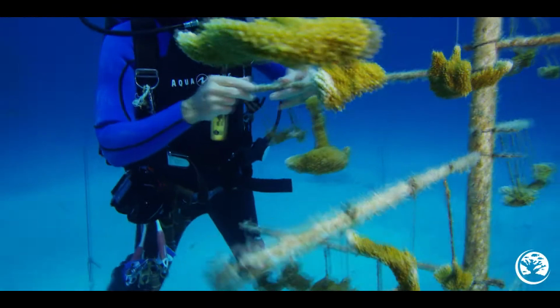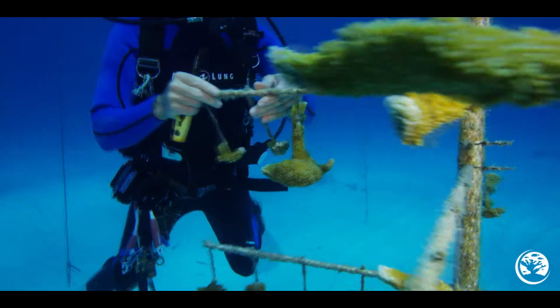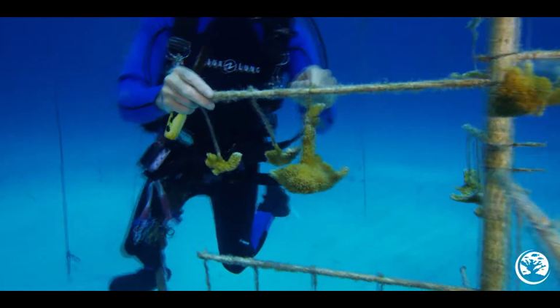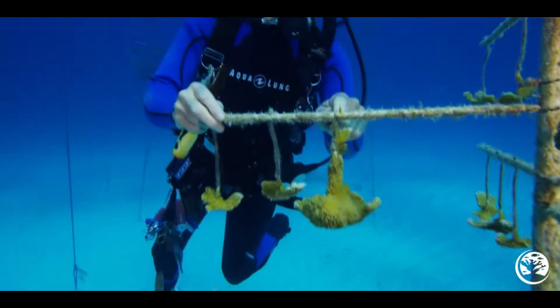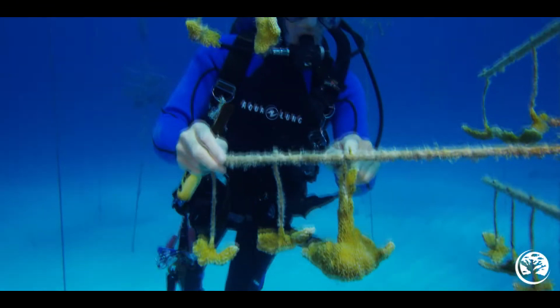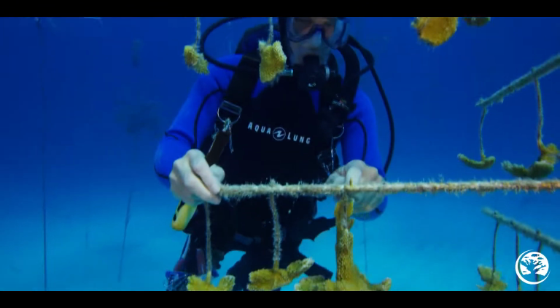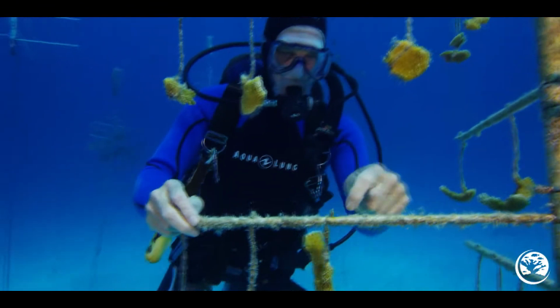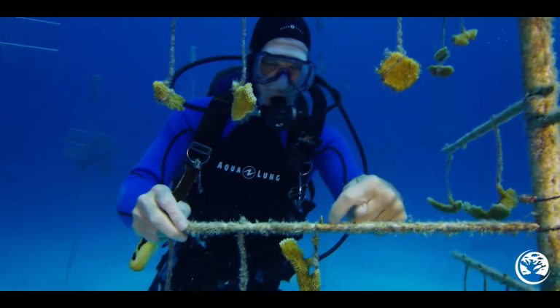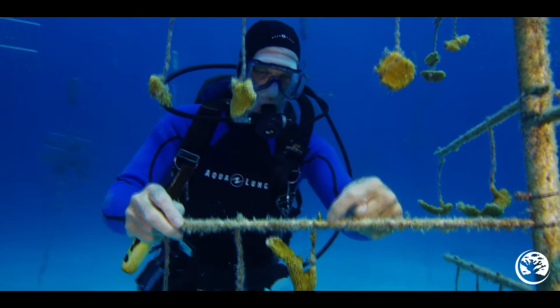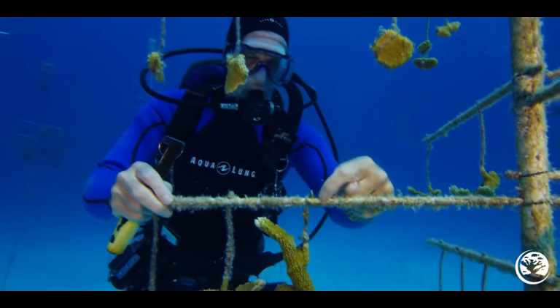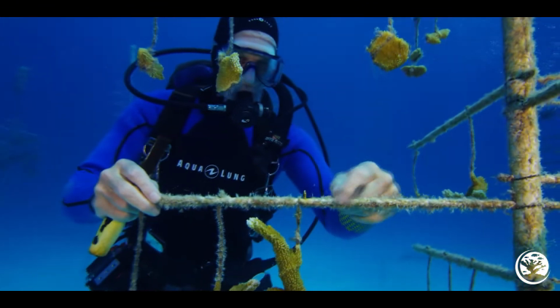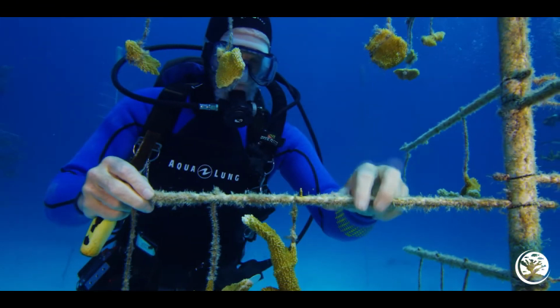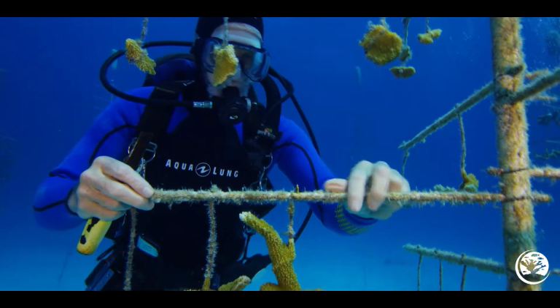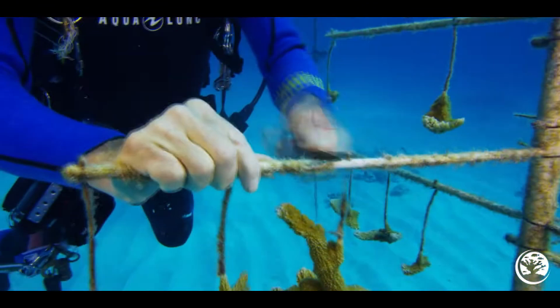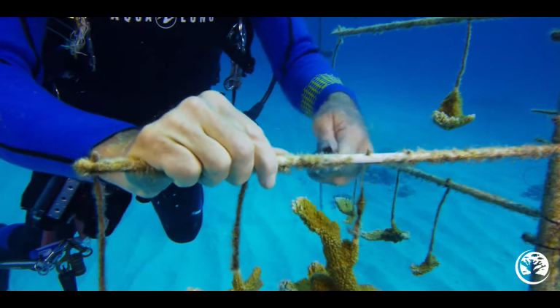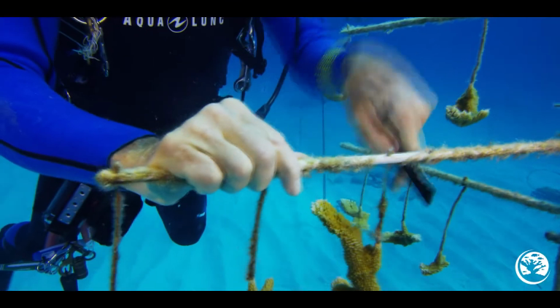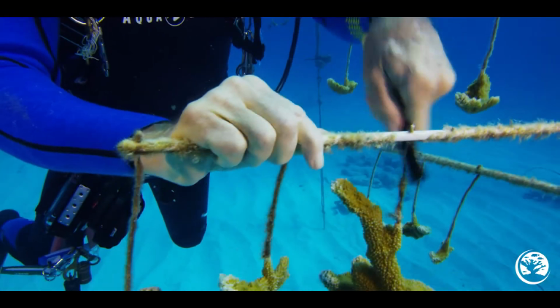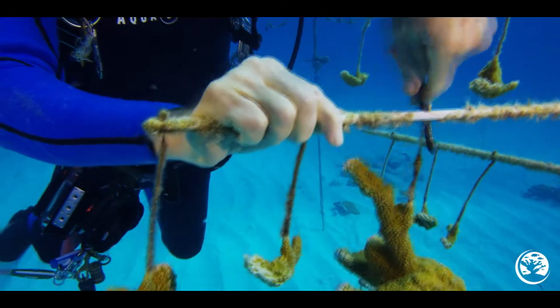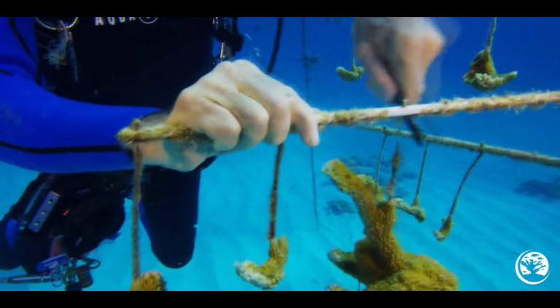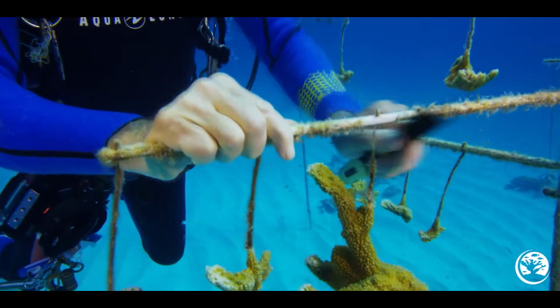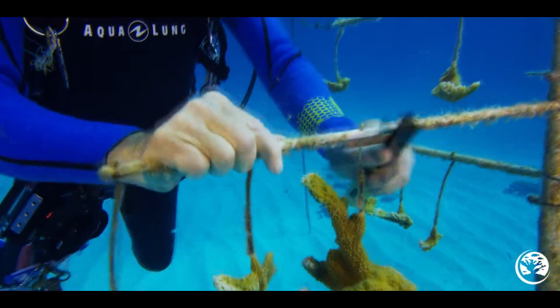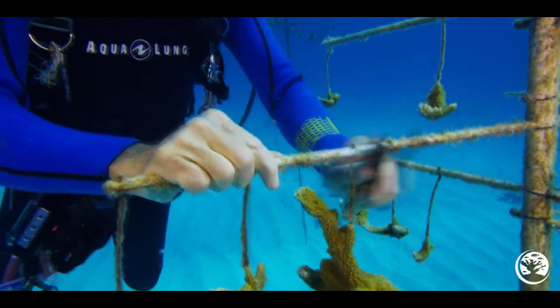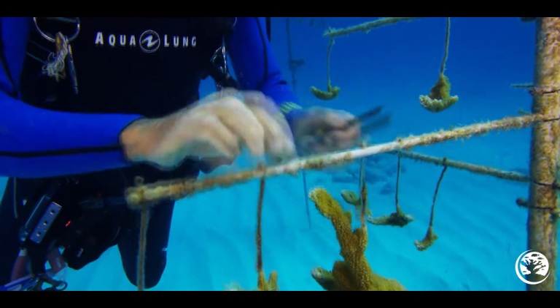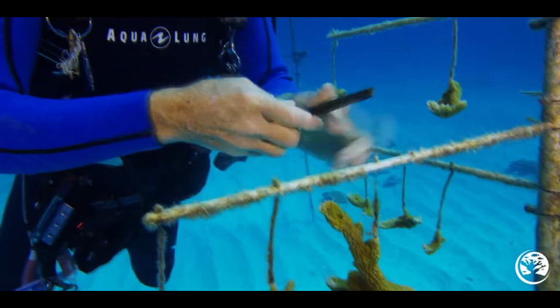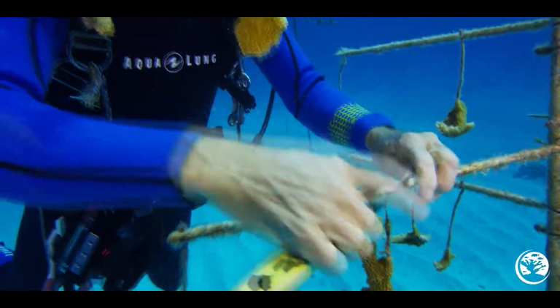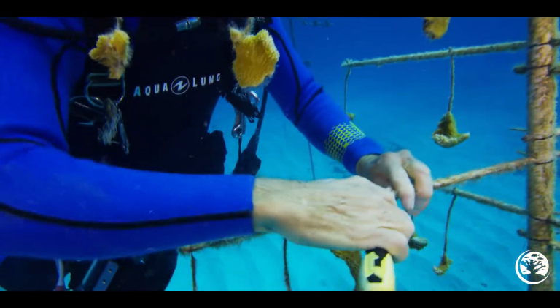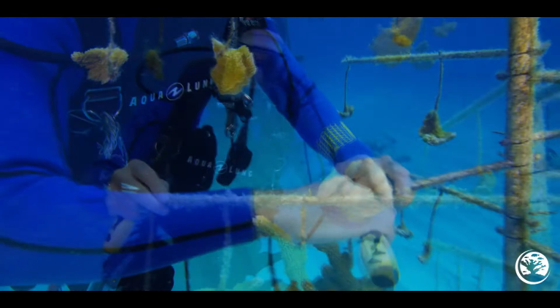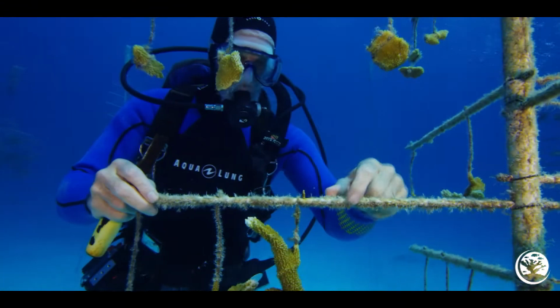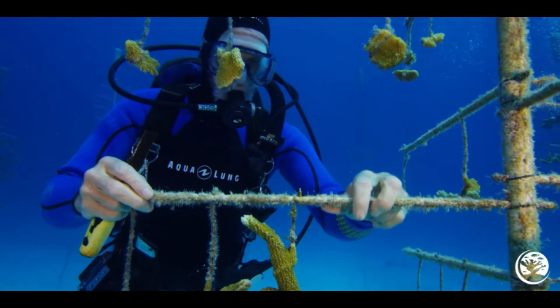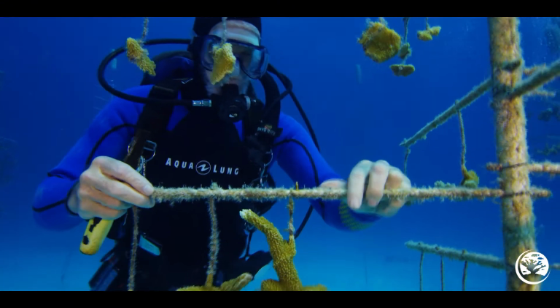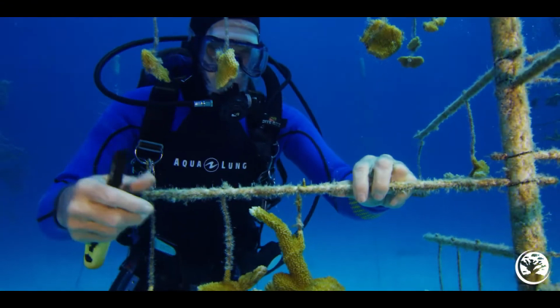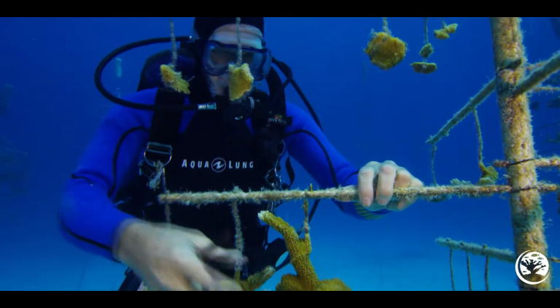If you feel this rusty spot, it's rough to the touch and it may even sting you a little. We remove fire coral because it can sting you, it may inhibit the growth of our corals, and it will eventually weigh down the floating tree.